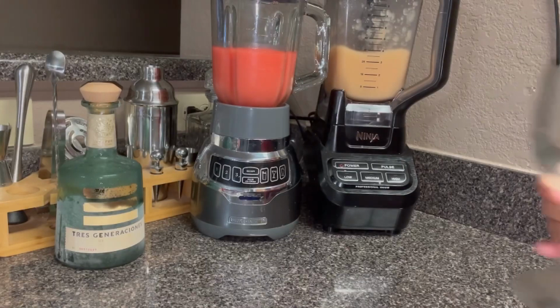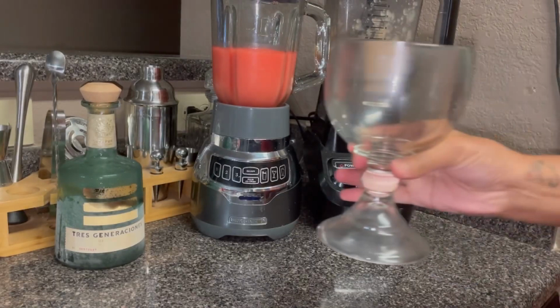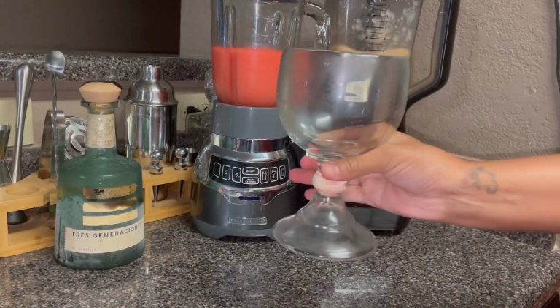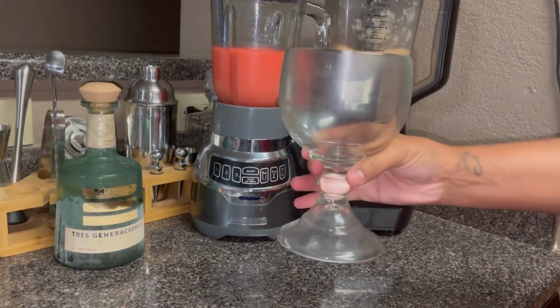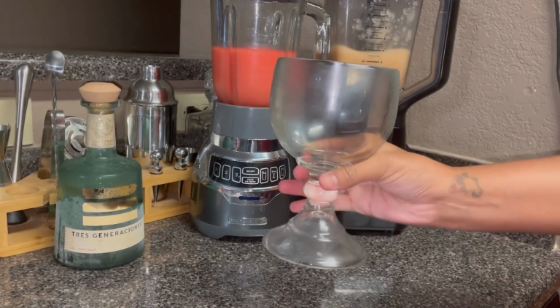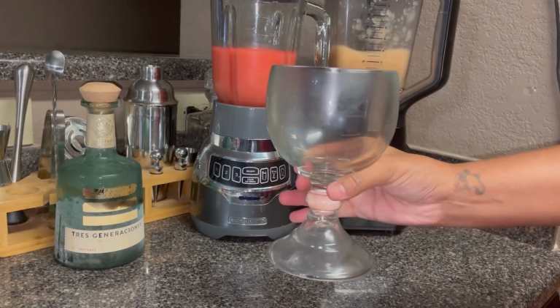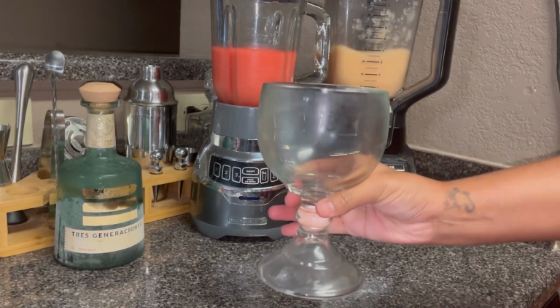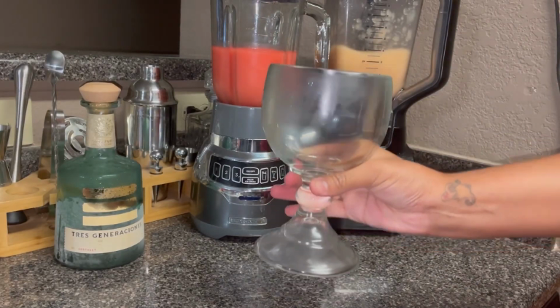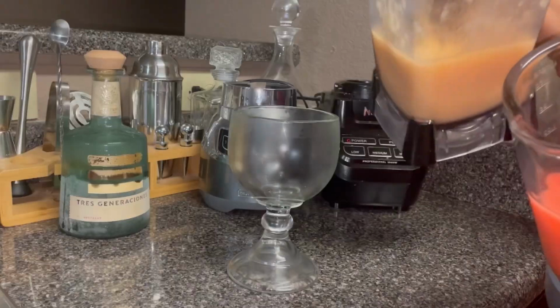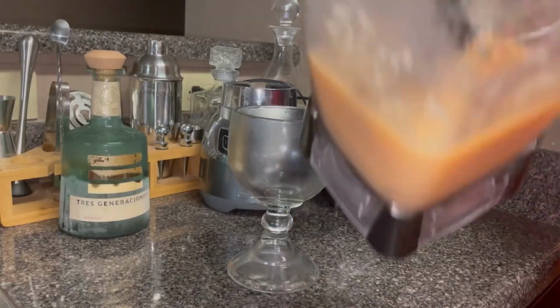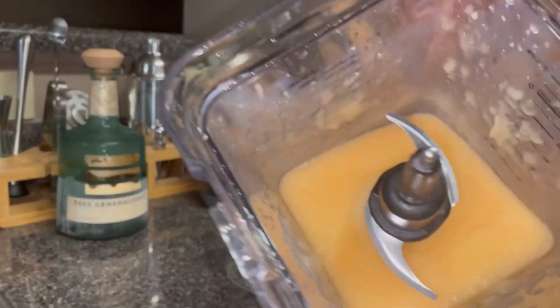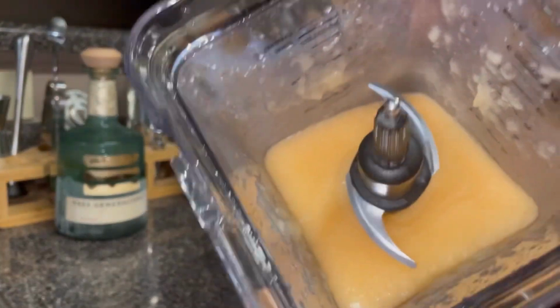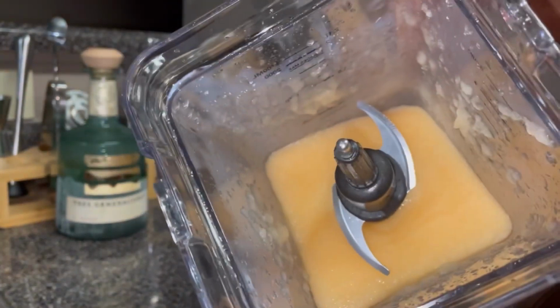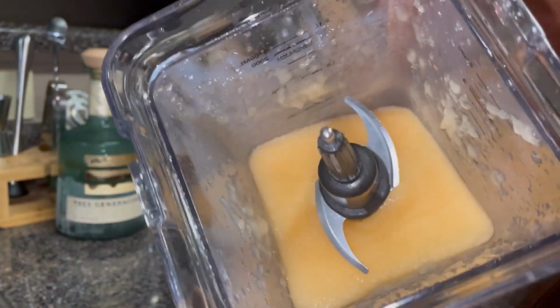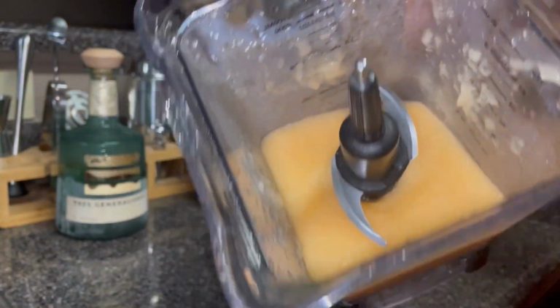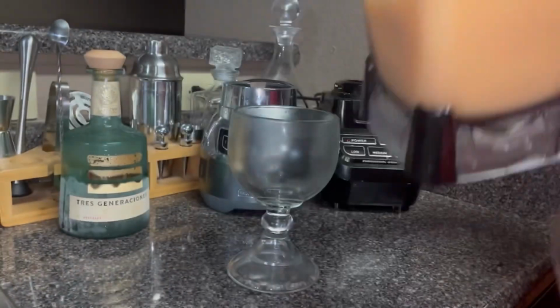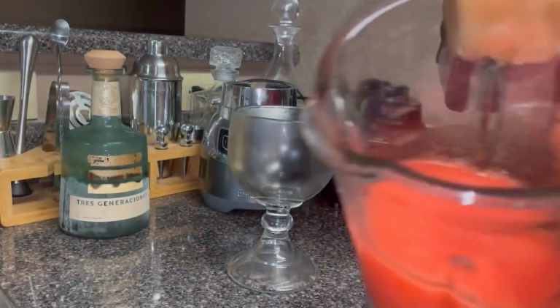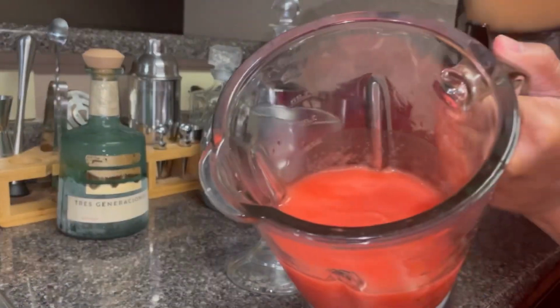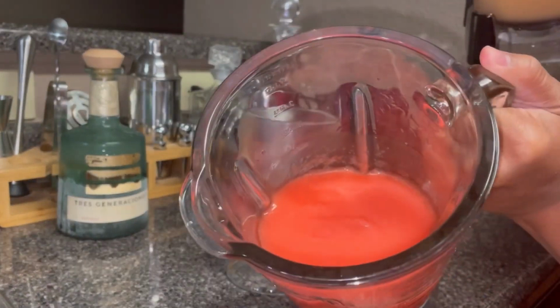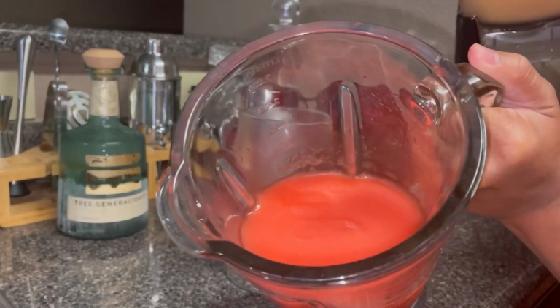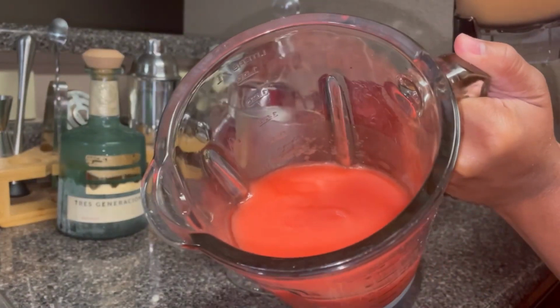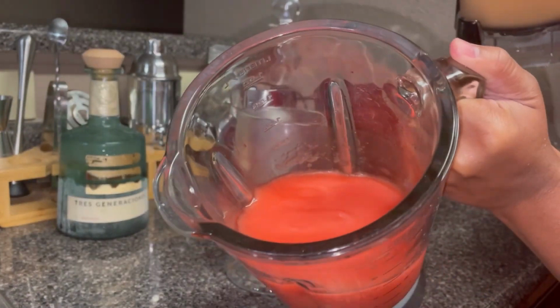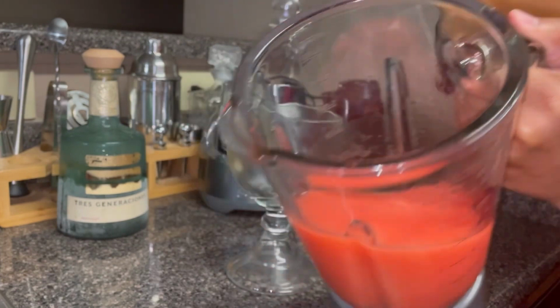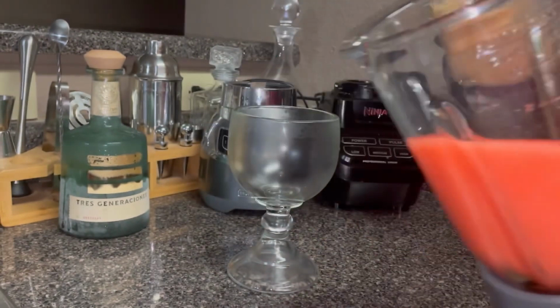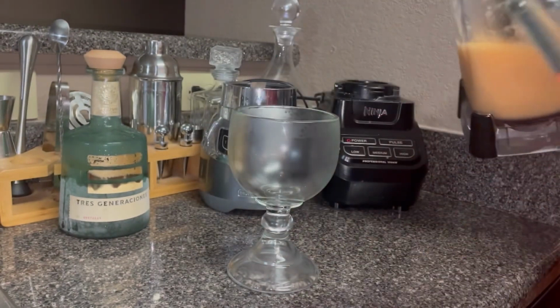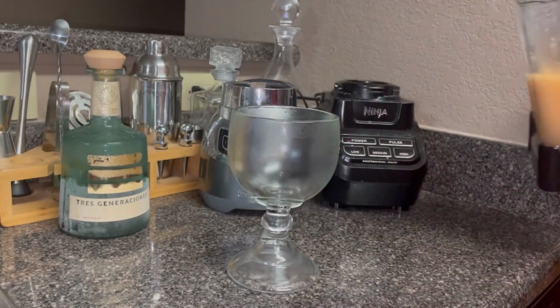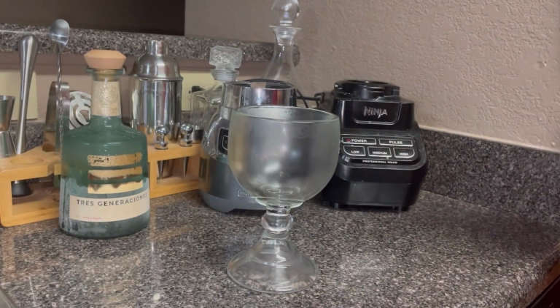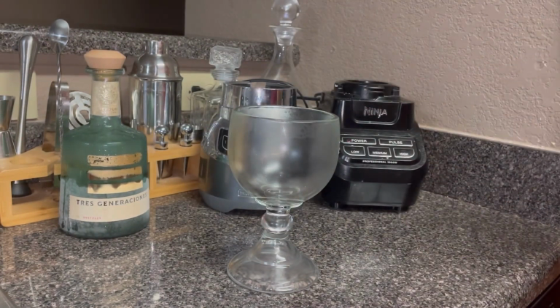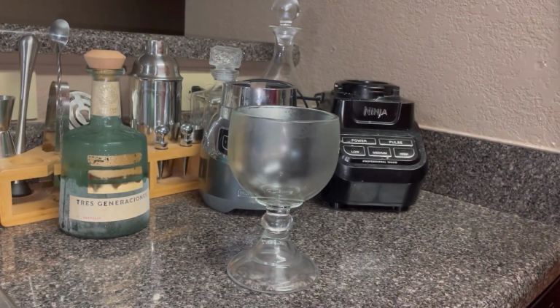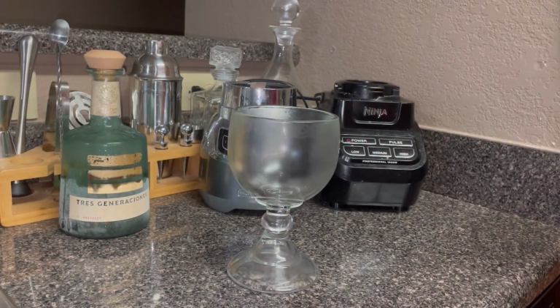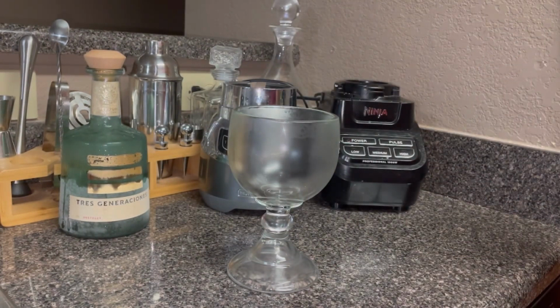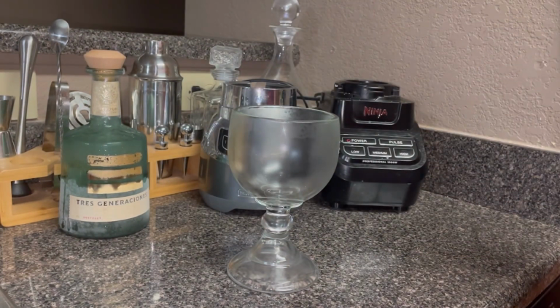This is the glass that we are going to be using today. I'm going to go ahead and pour both the passion fruit and the strawberry at the same time.